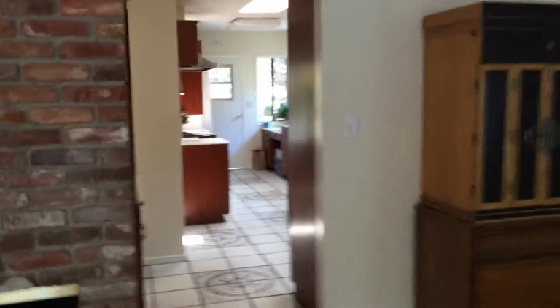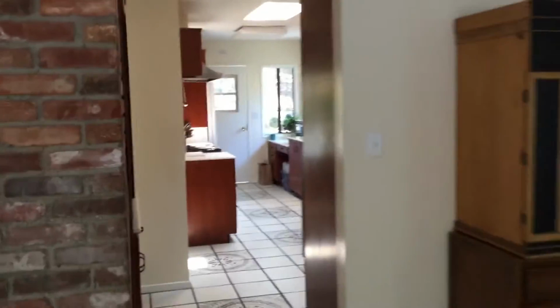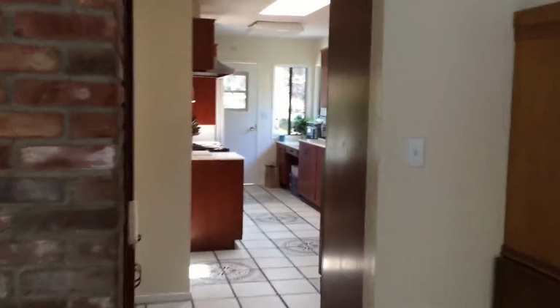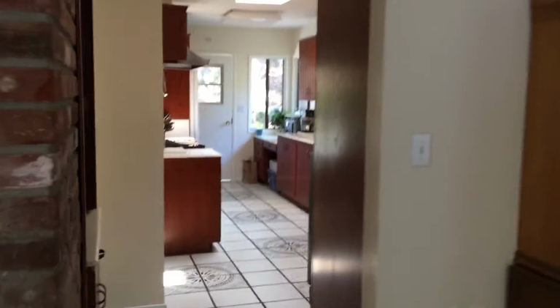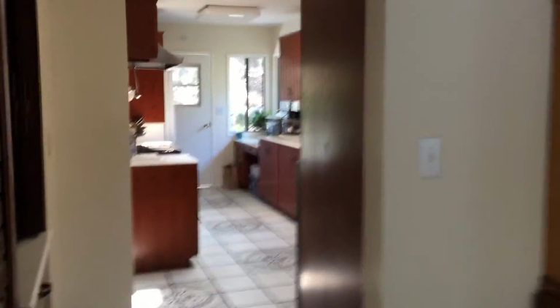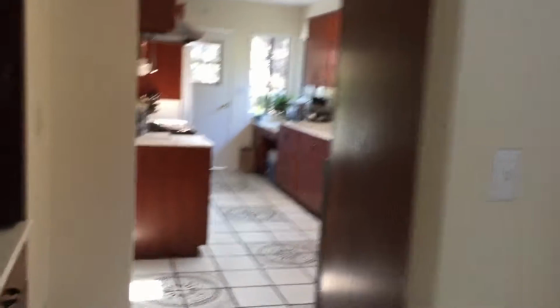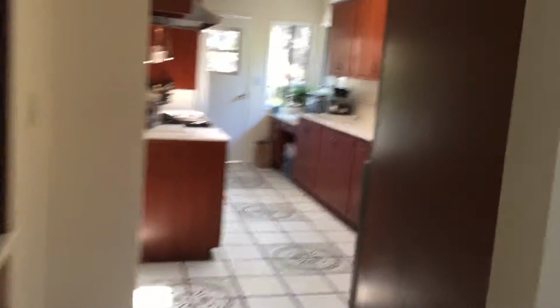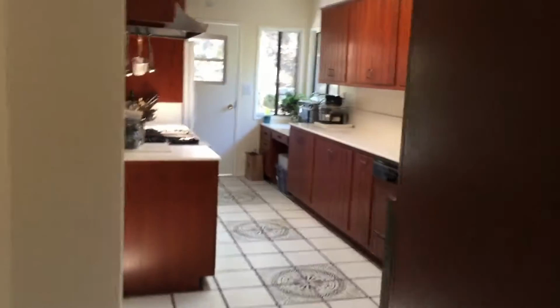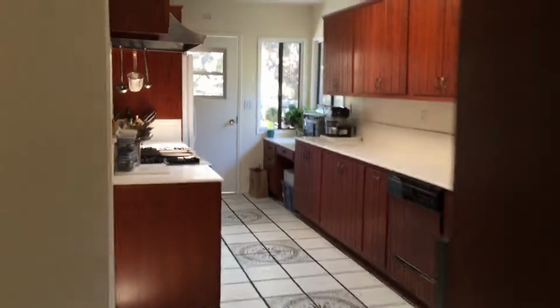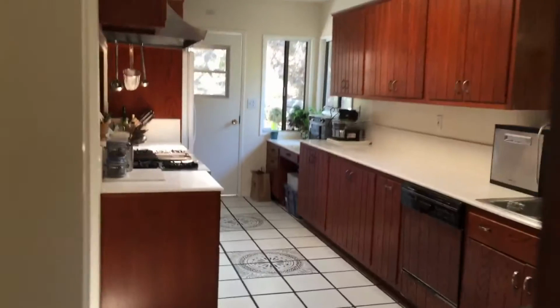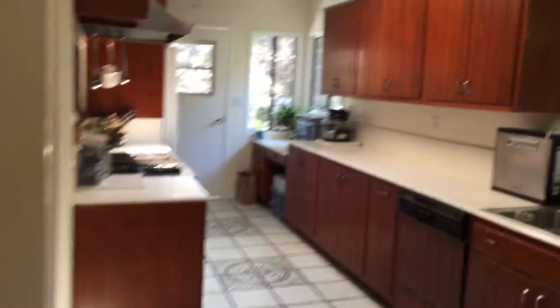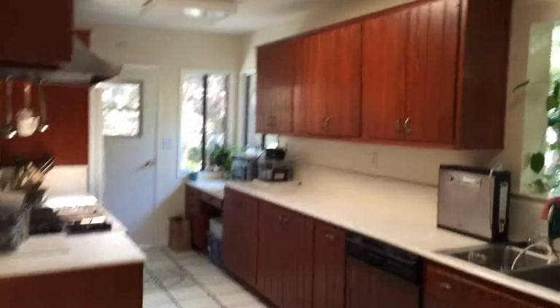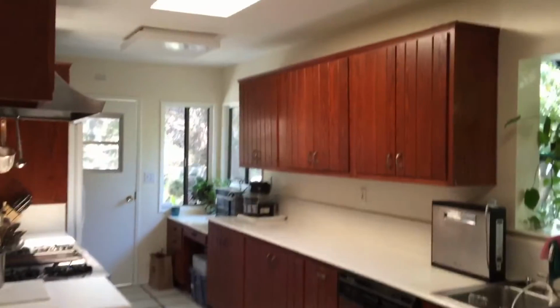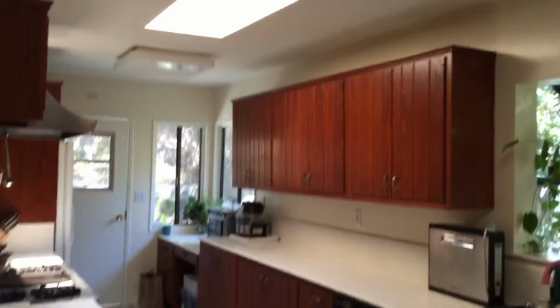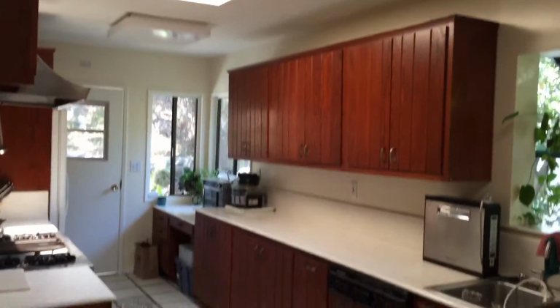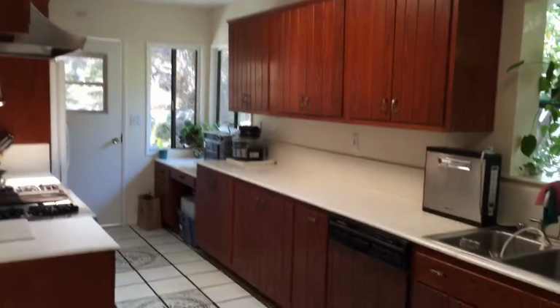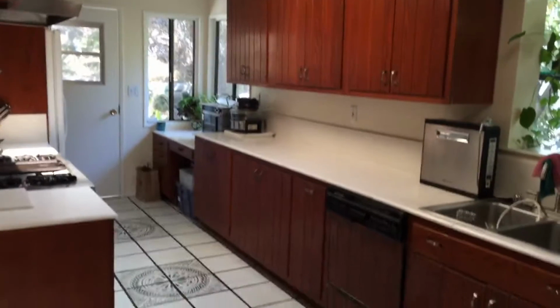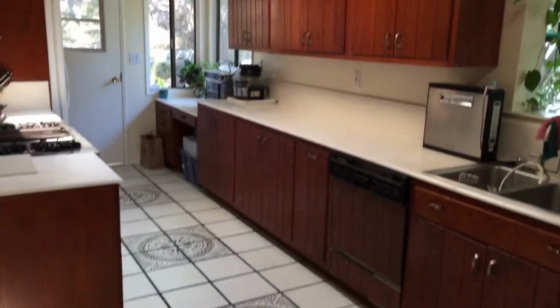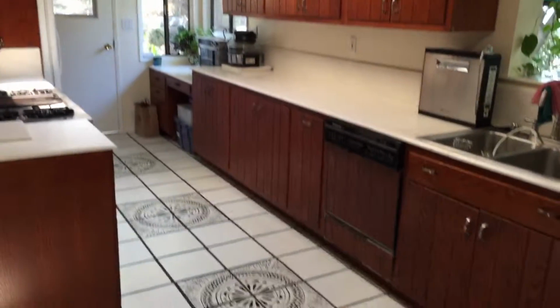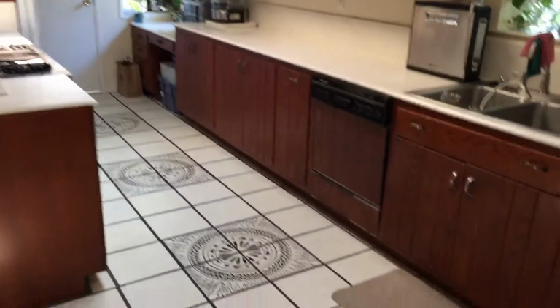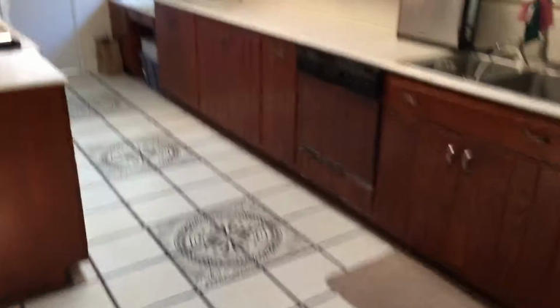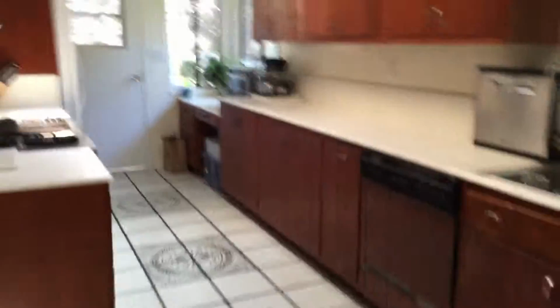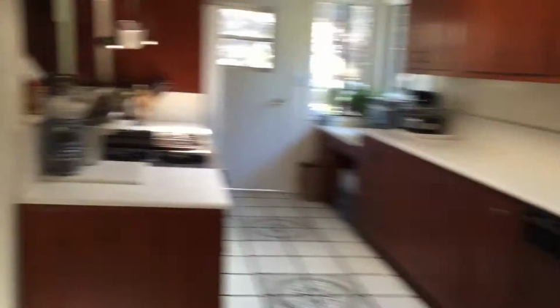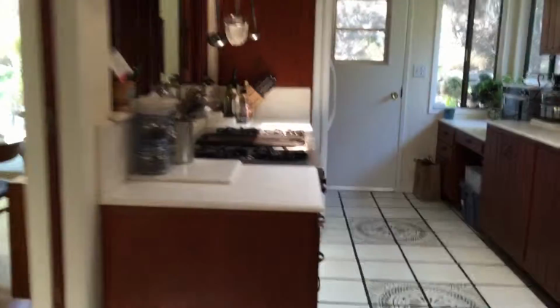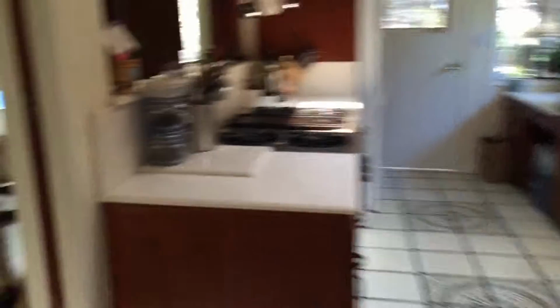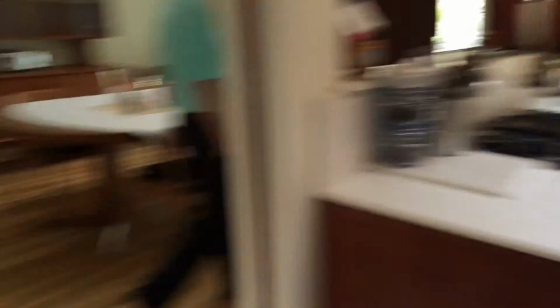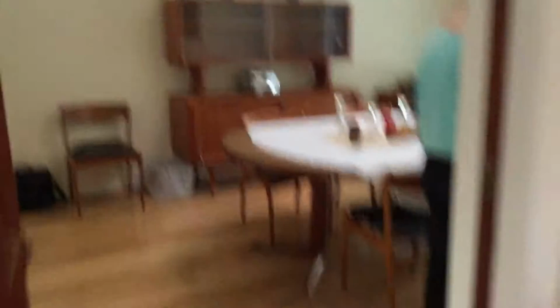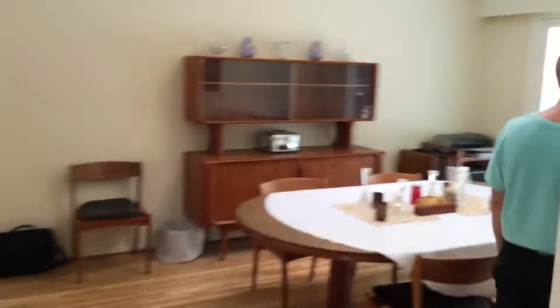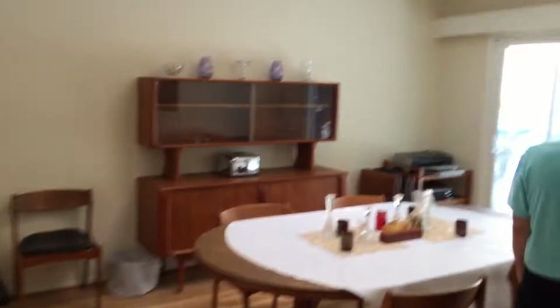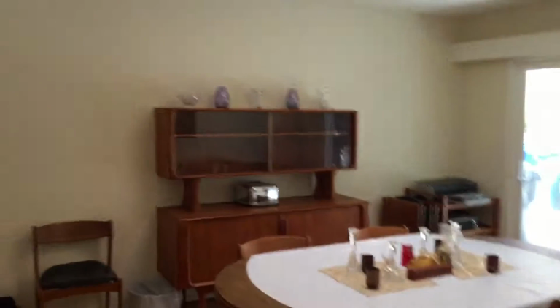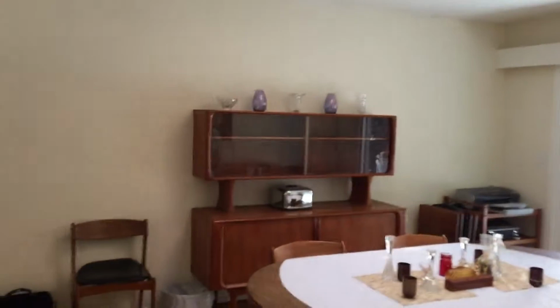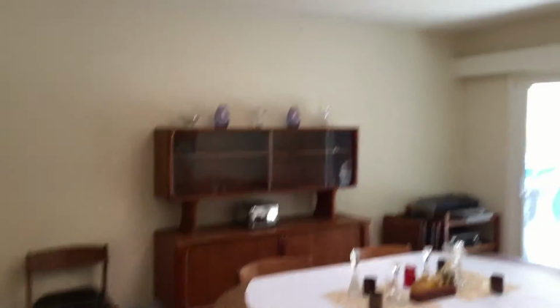Over here is the kitchen, and a little dining area.